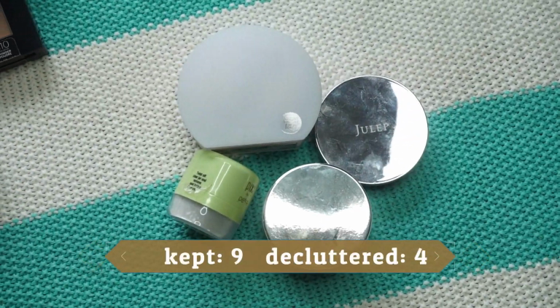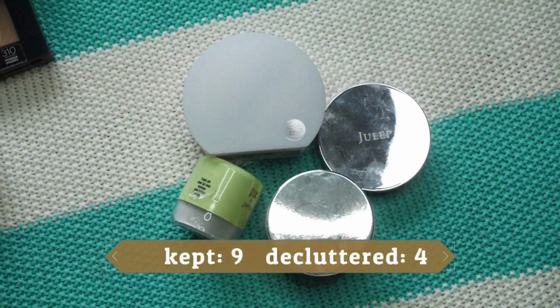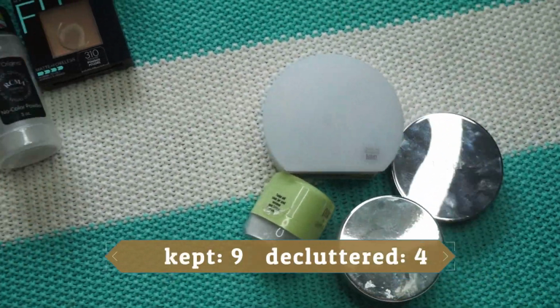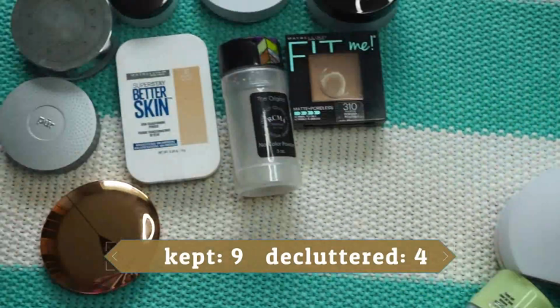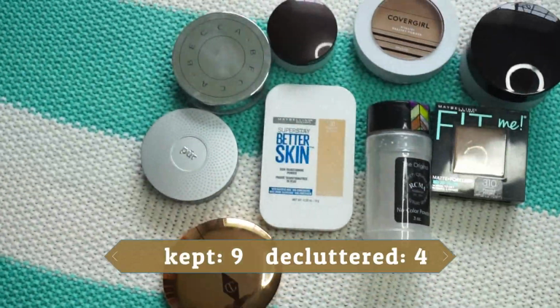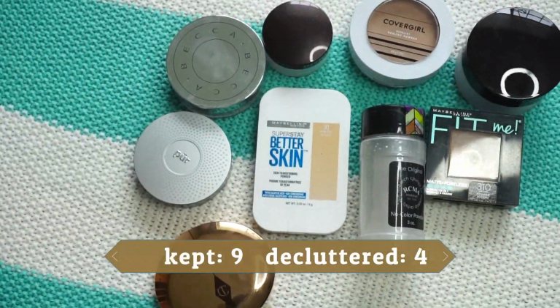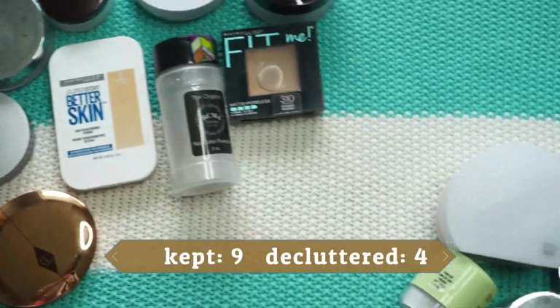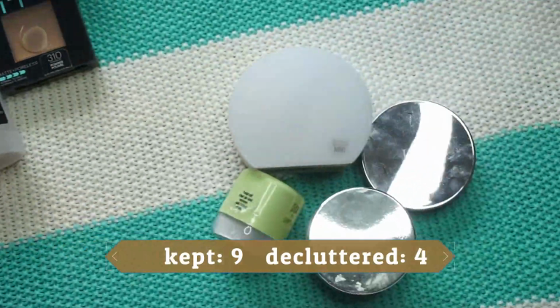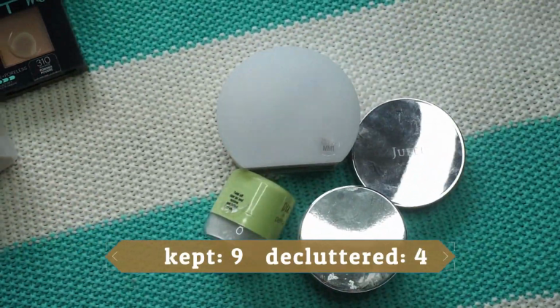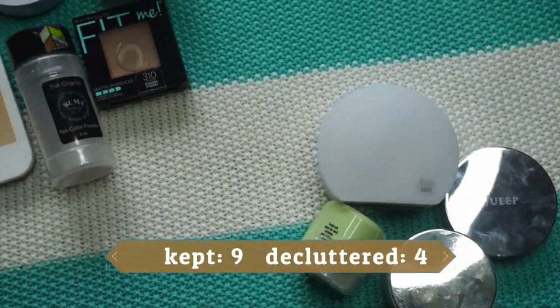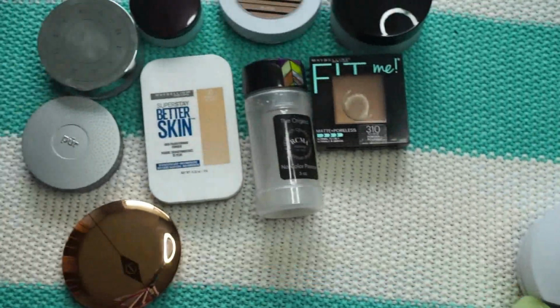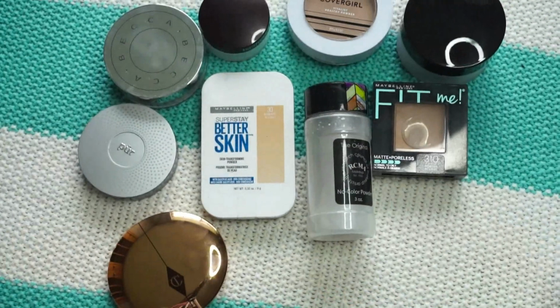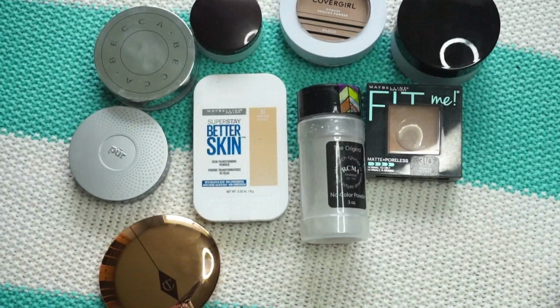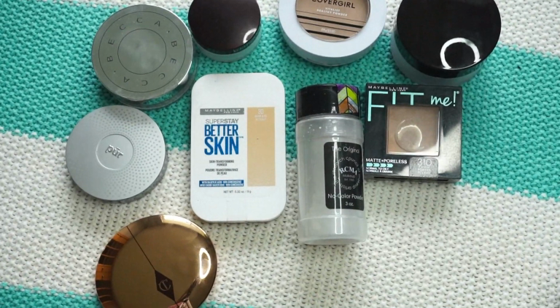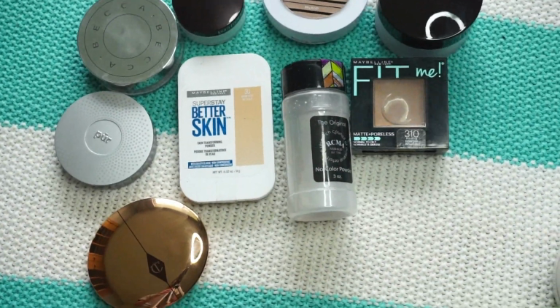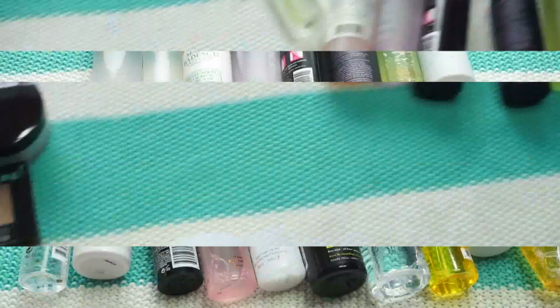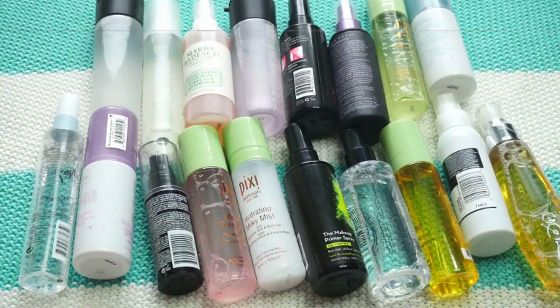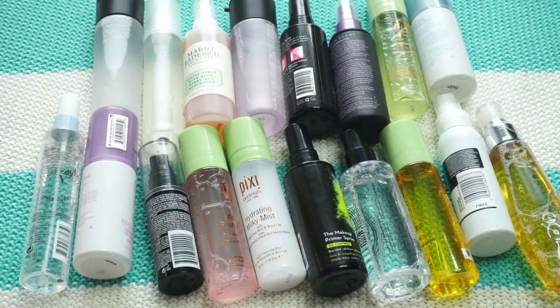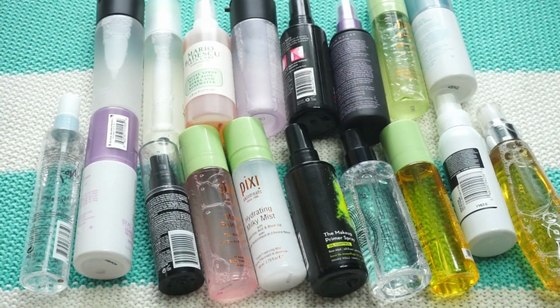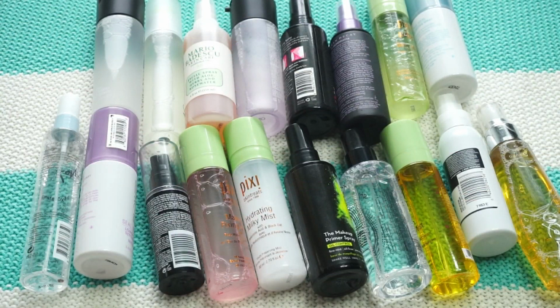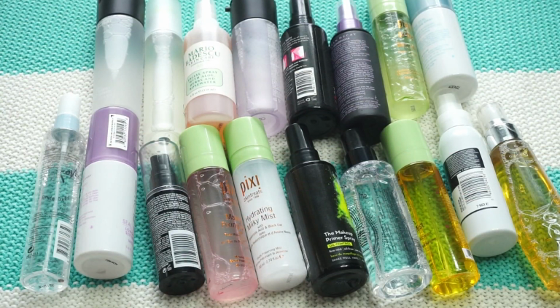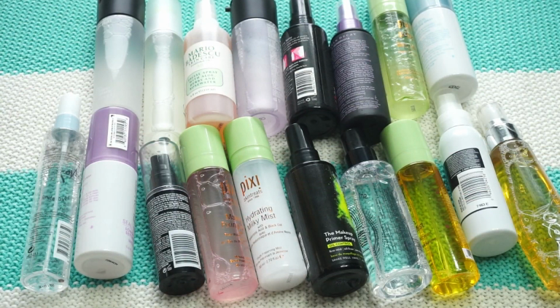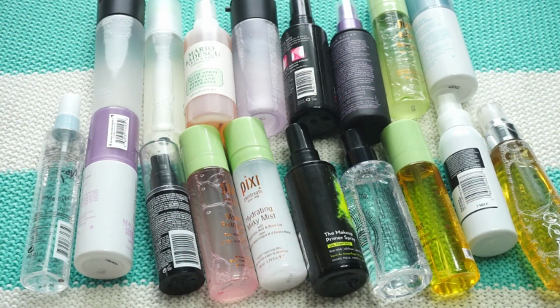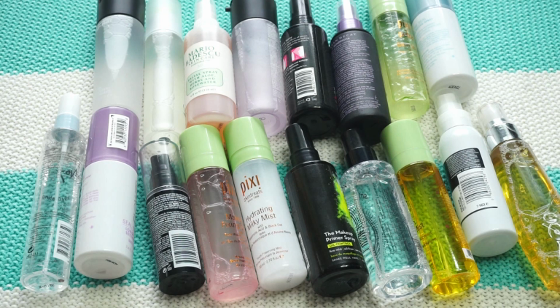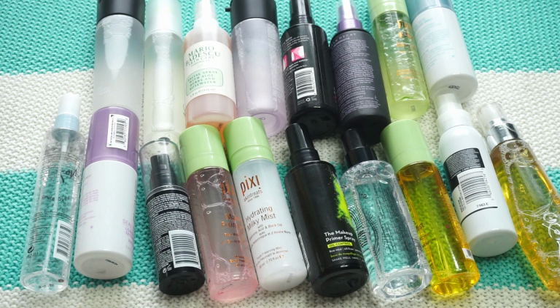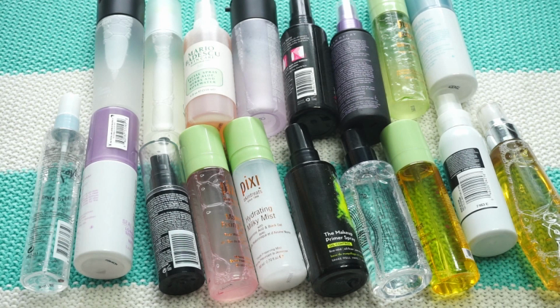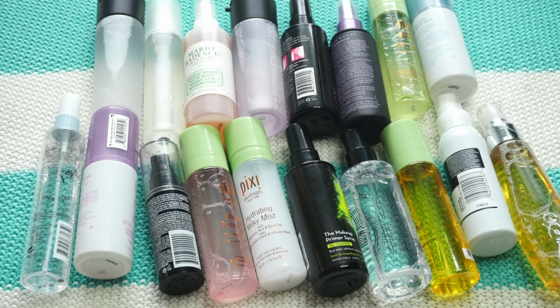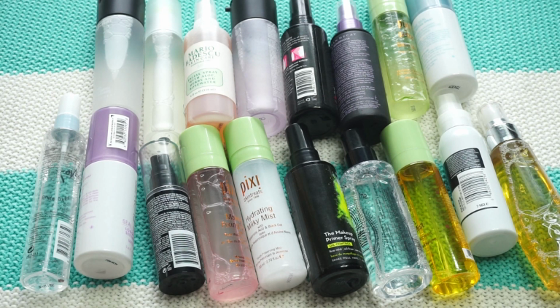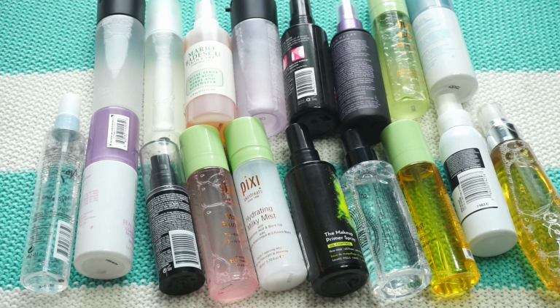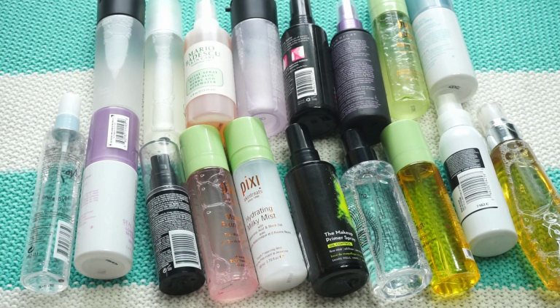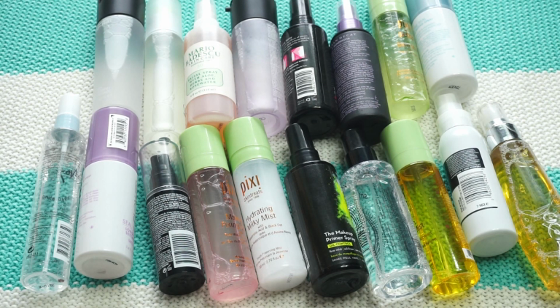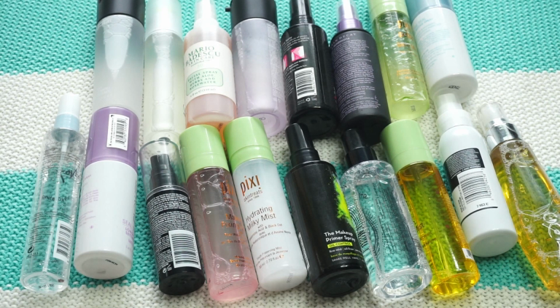For powders and pressed powders: I'm keeping nine and passing on four. Another category down!